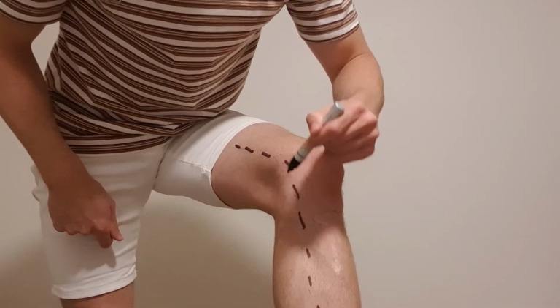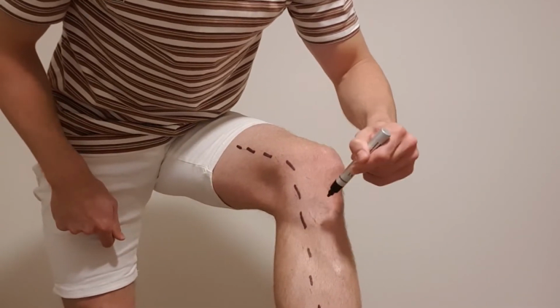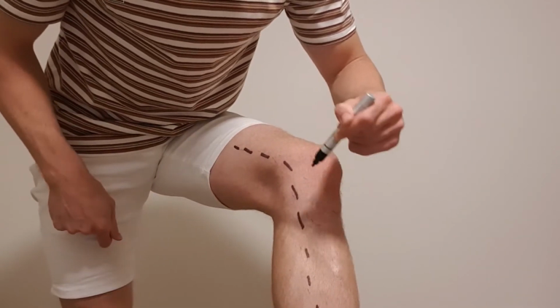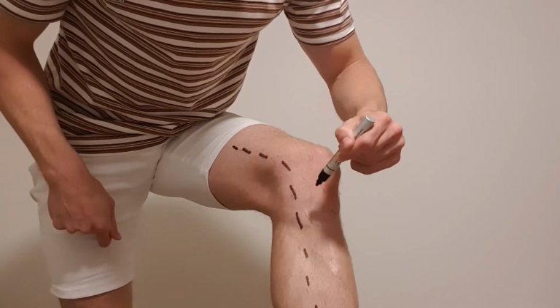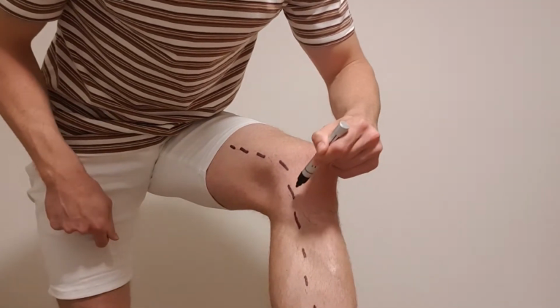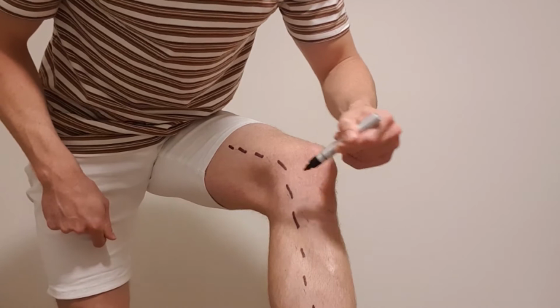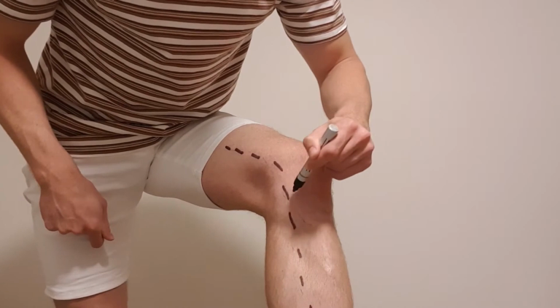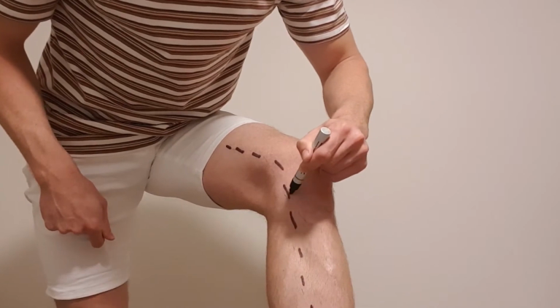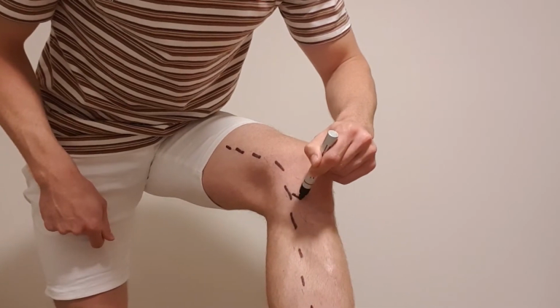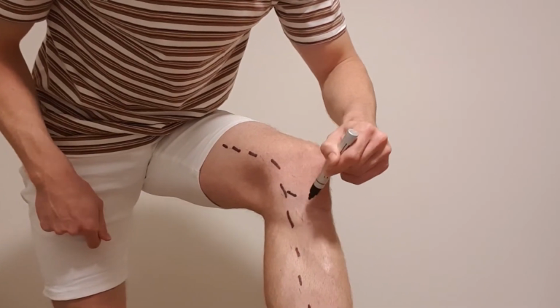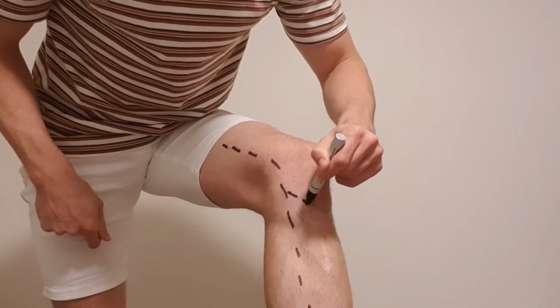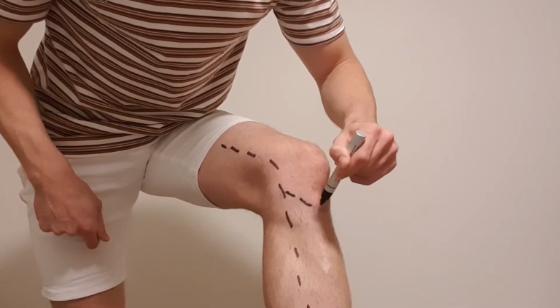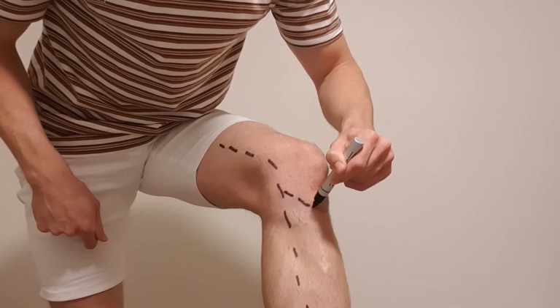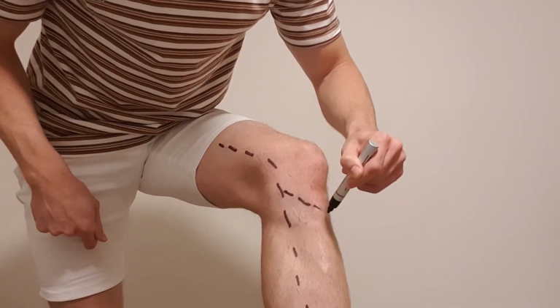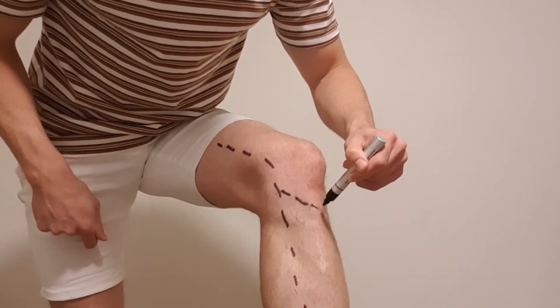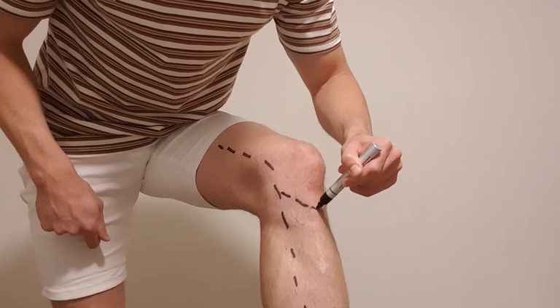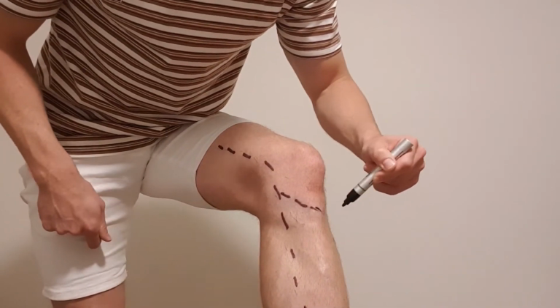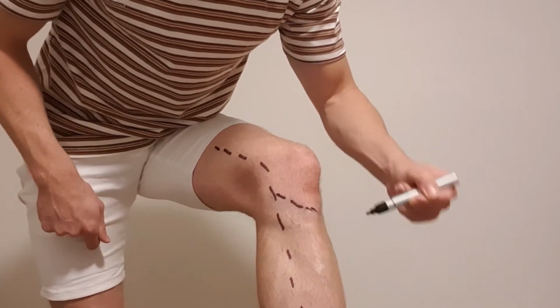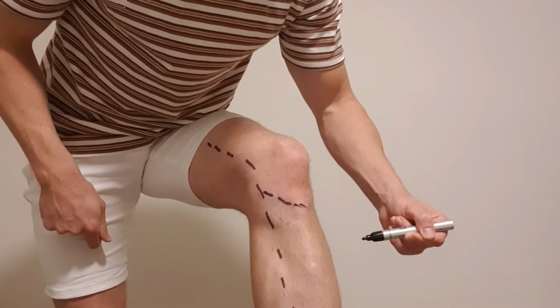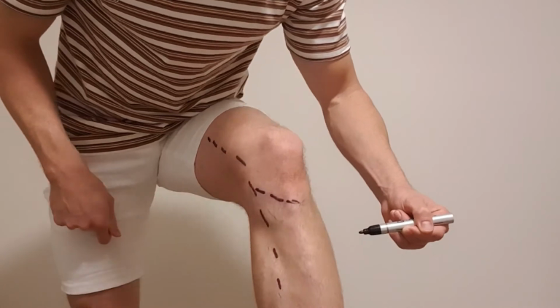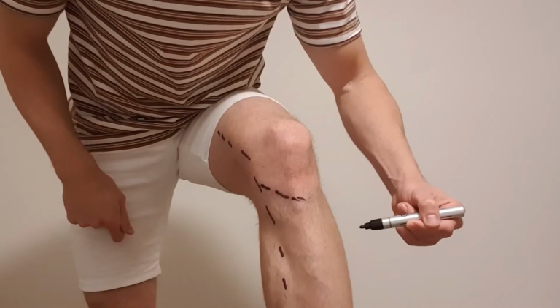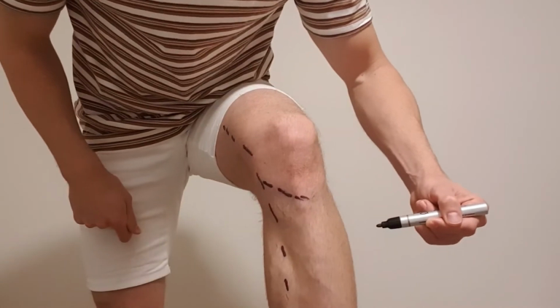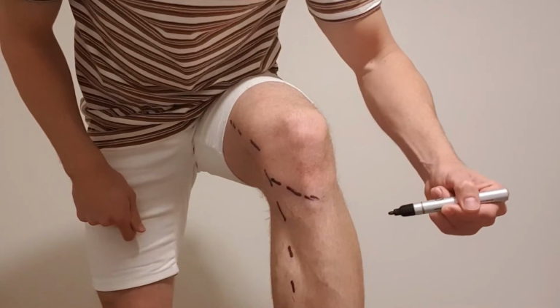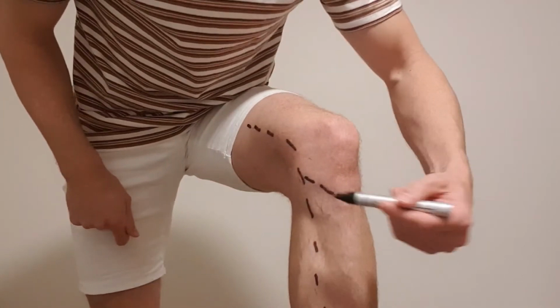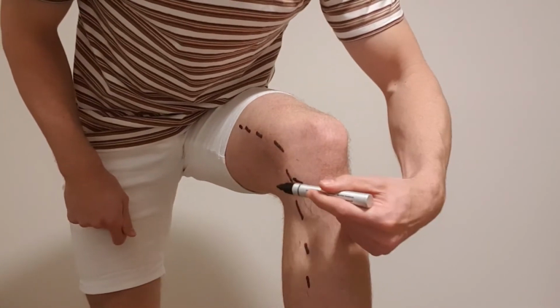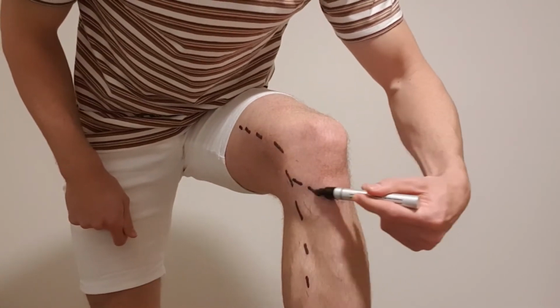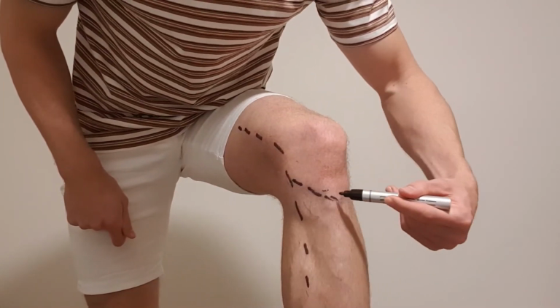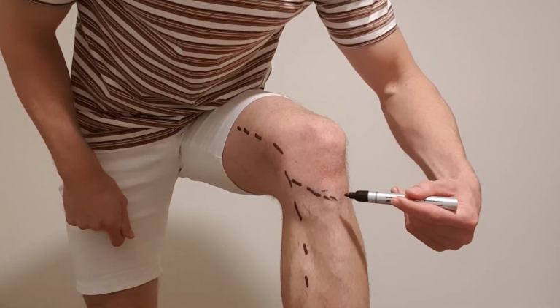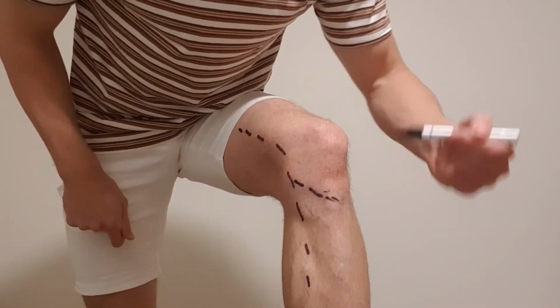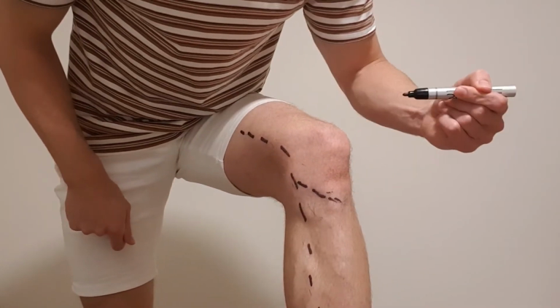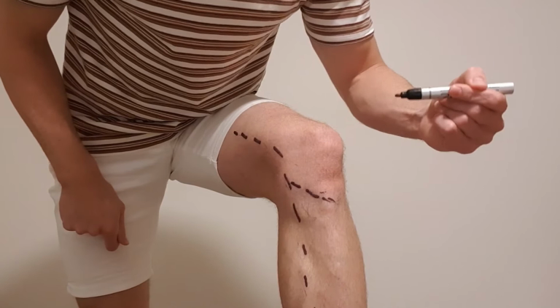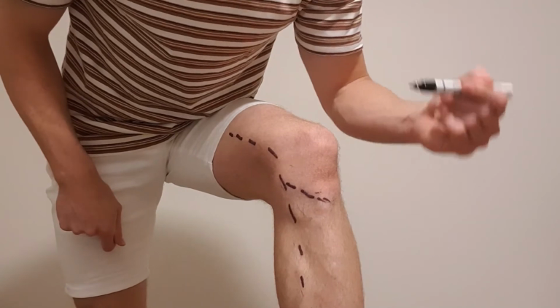There's a branch of the saphenous called the inferior branch of the saphenous nerve, which breaks off like this. Keep in mind everyone's body is a little bit different, but it sort of takes this path here.